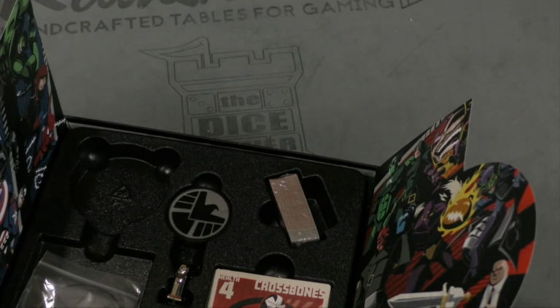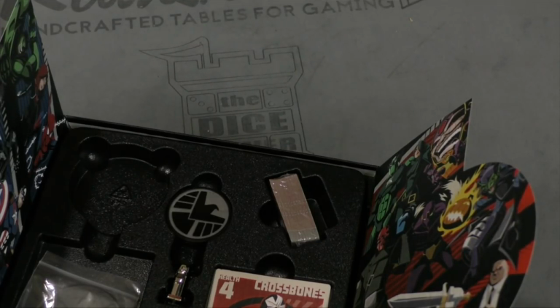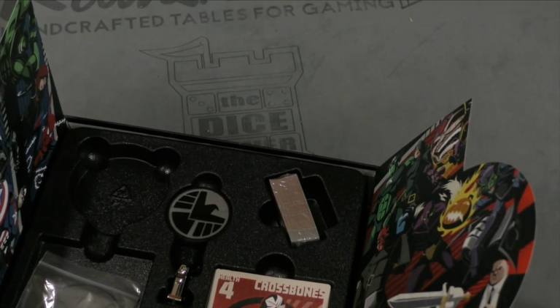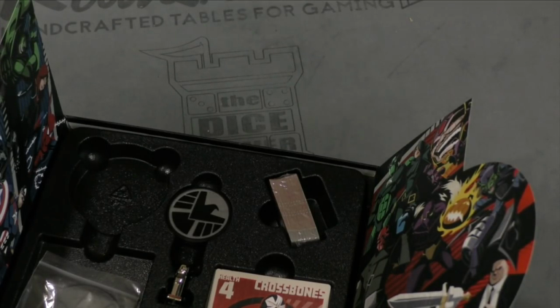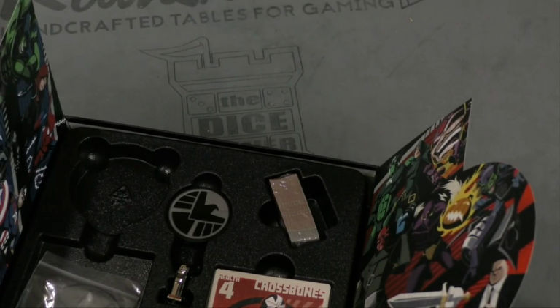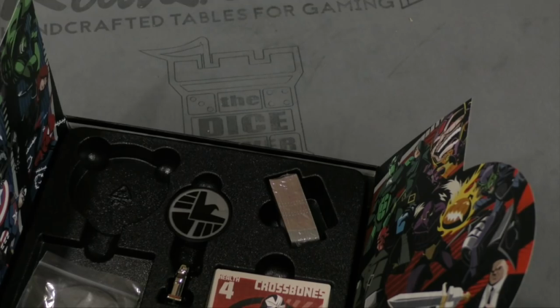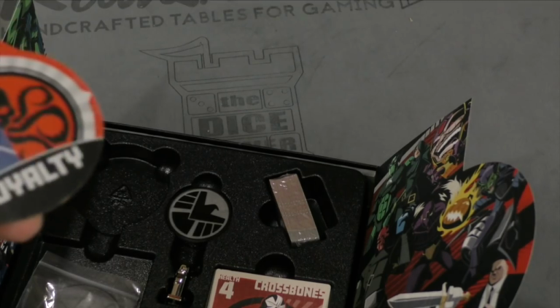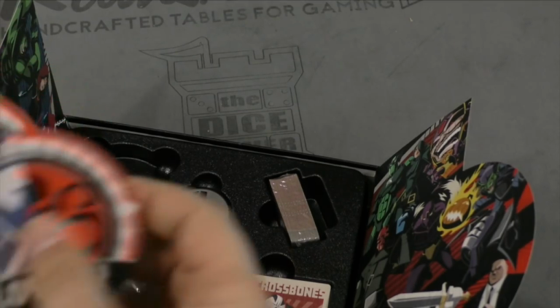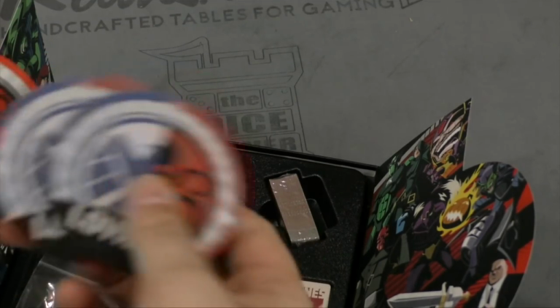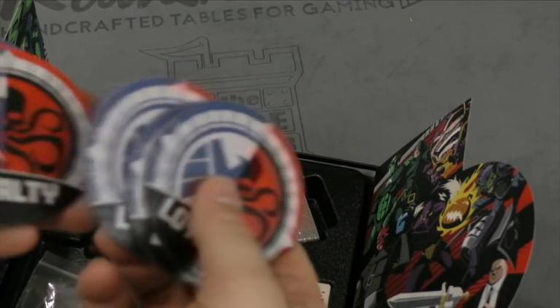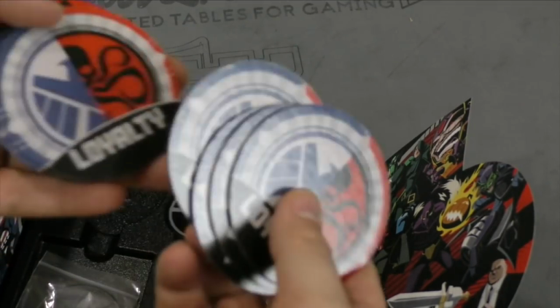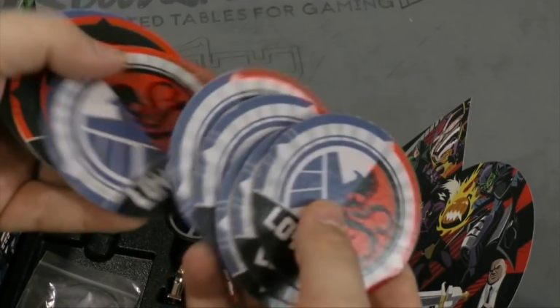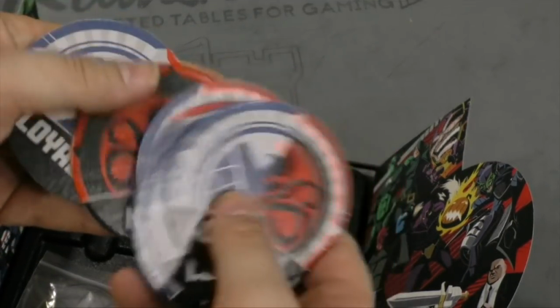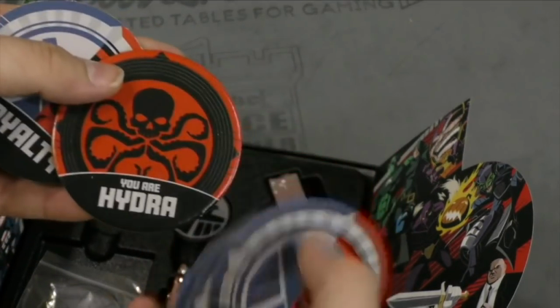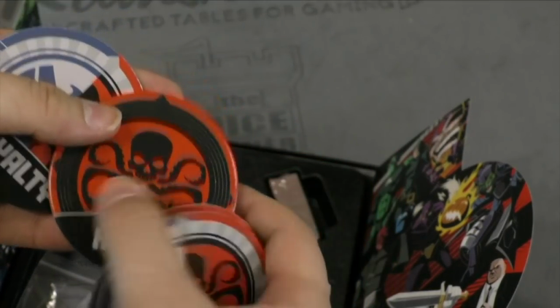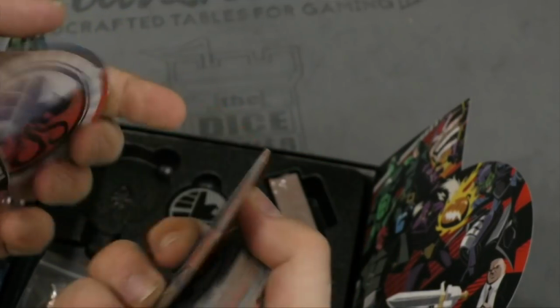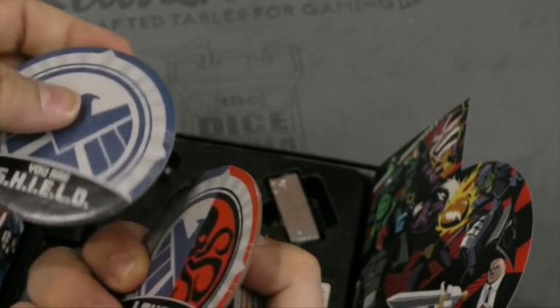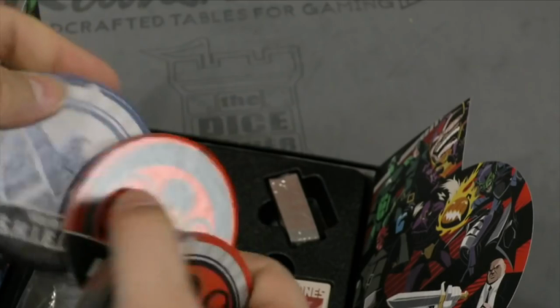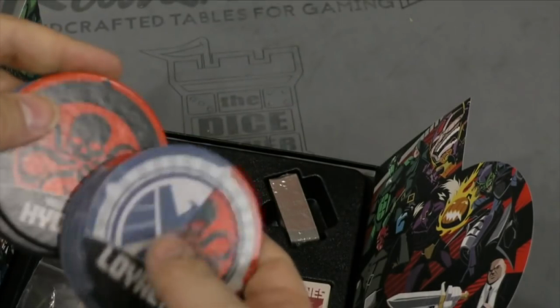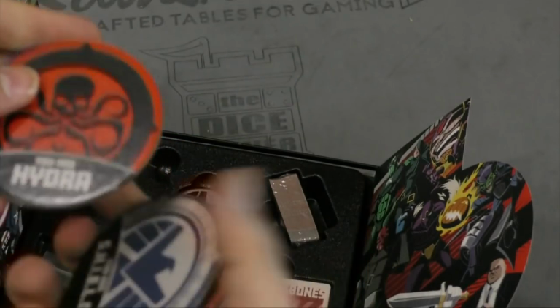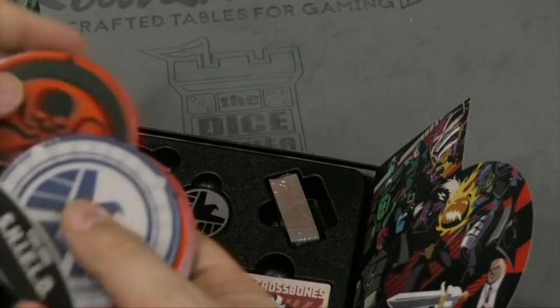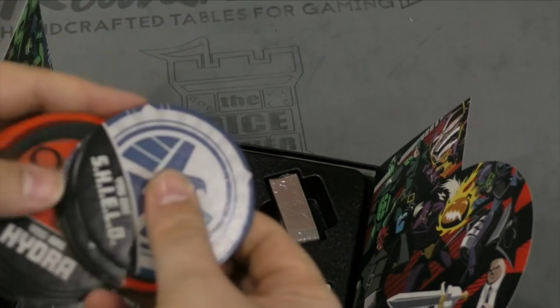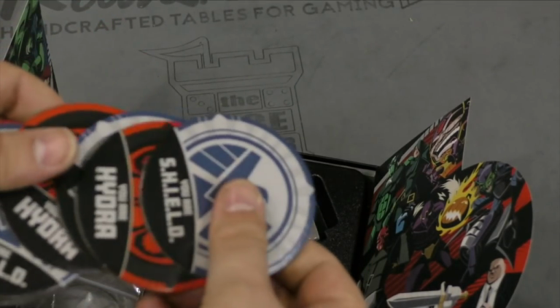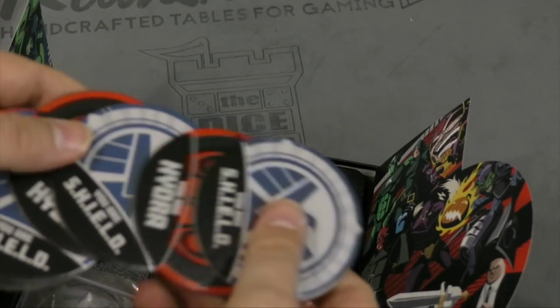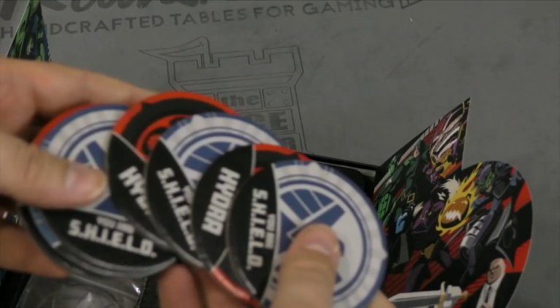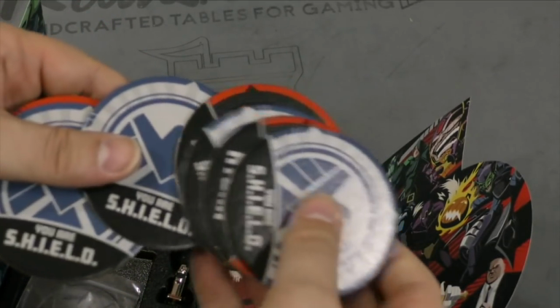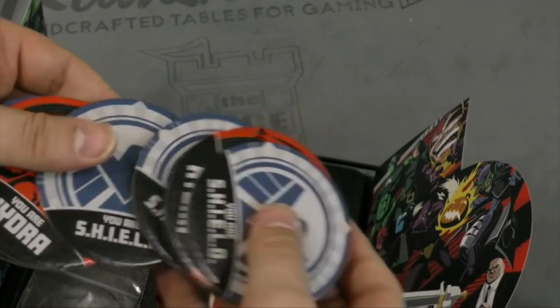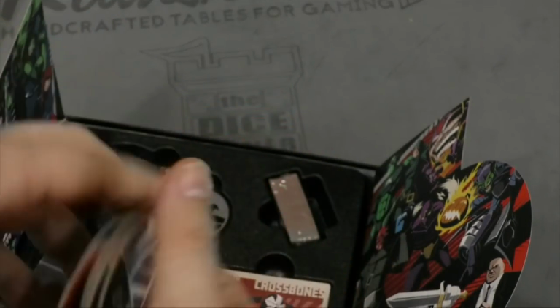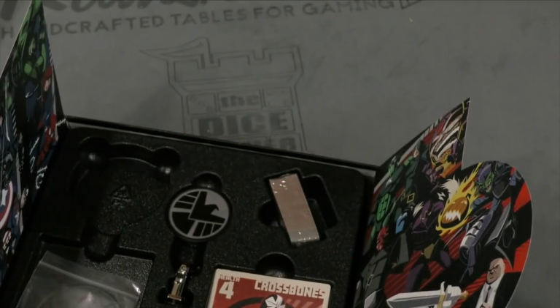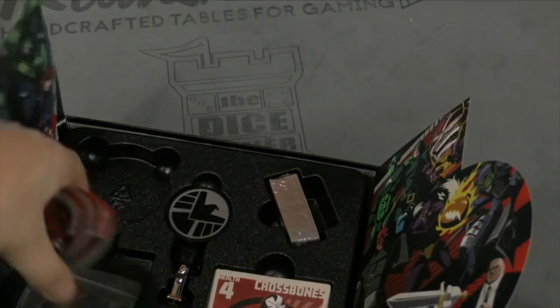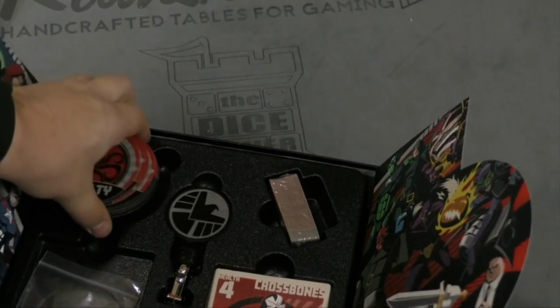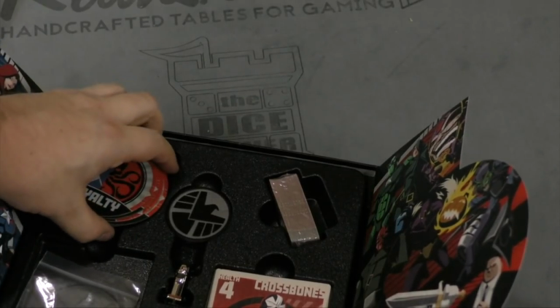Let's get that shrink wrap off. Yep, they're the loyalty cards. You are Hydra. You are Shield. You could be either. Okay, so there's that.